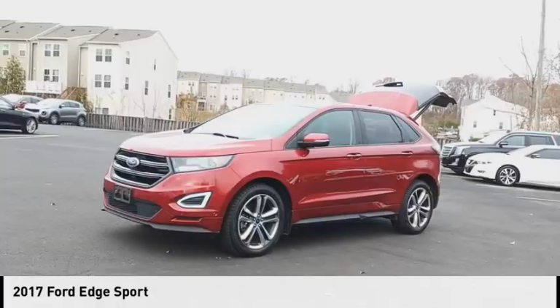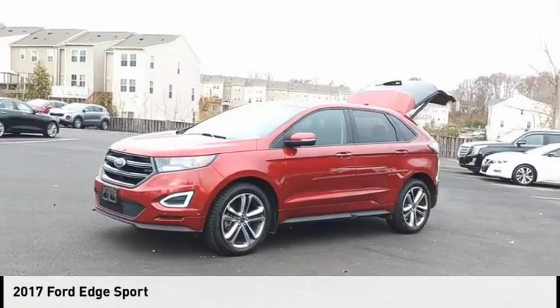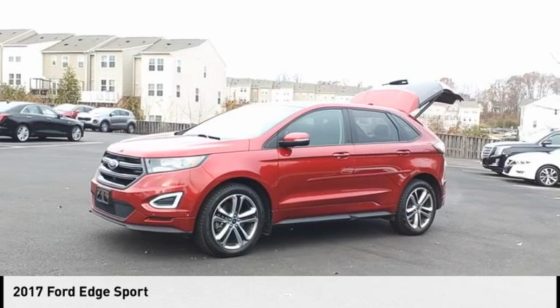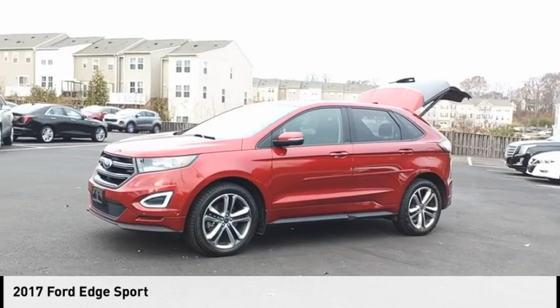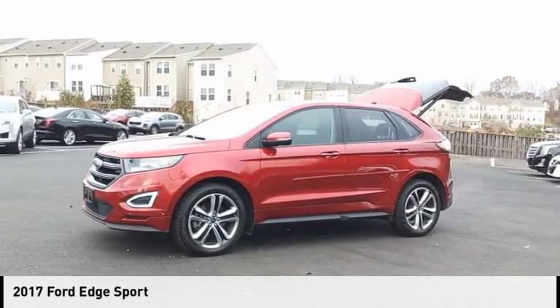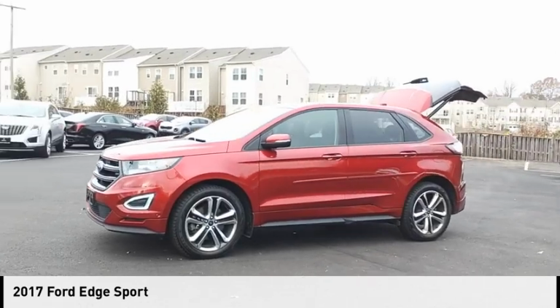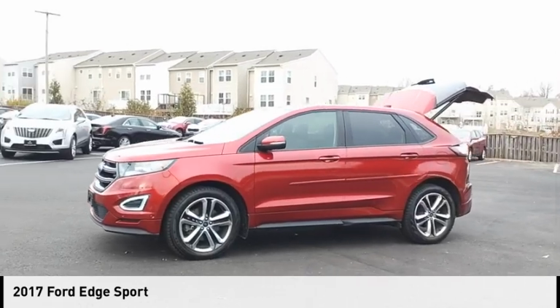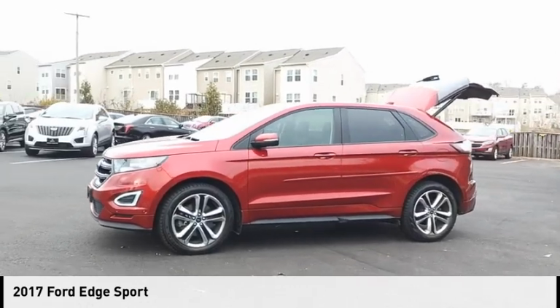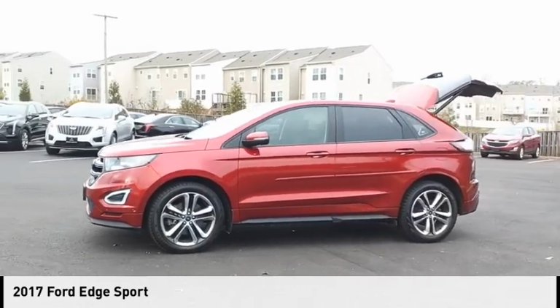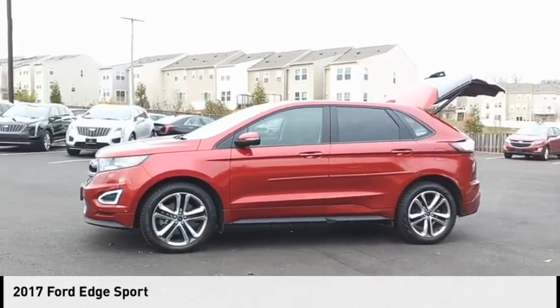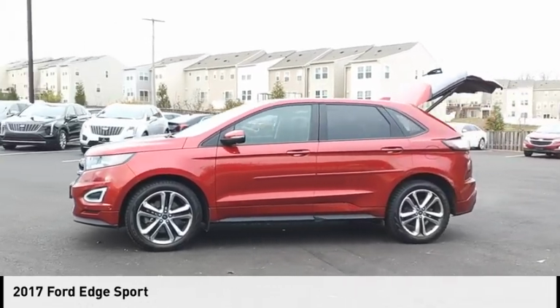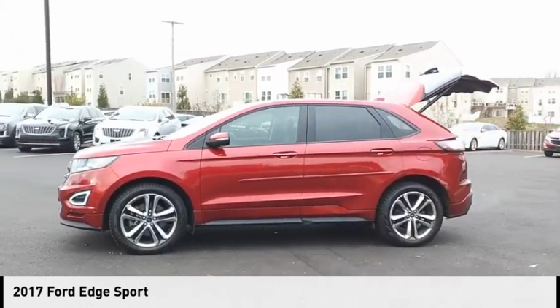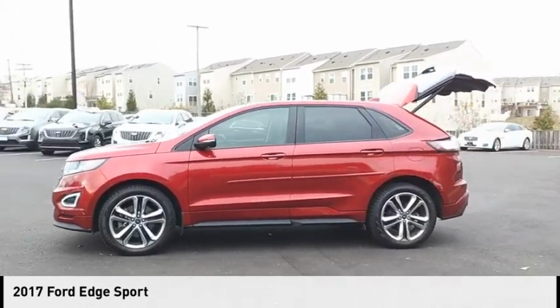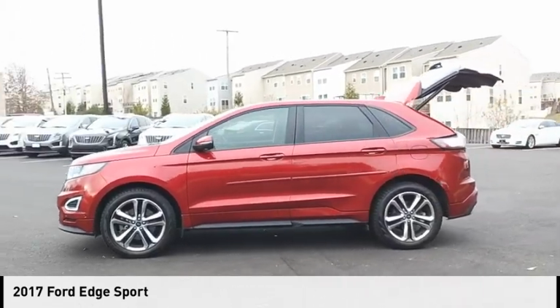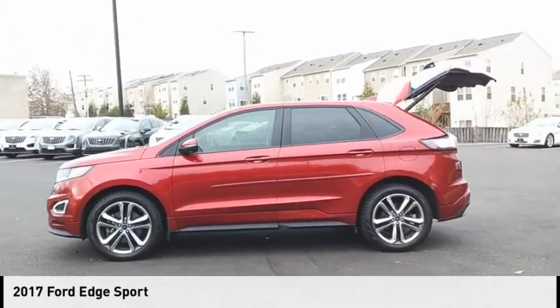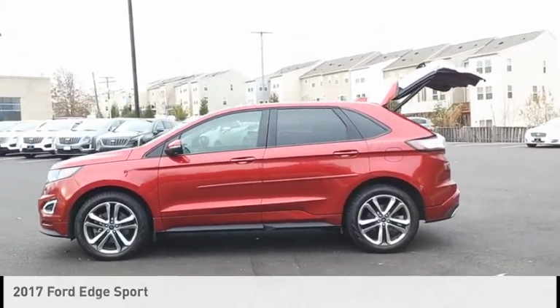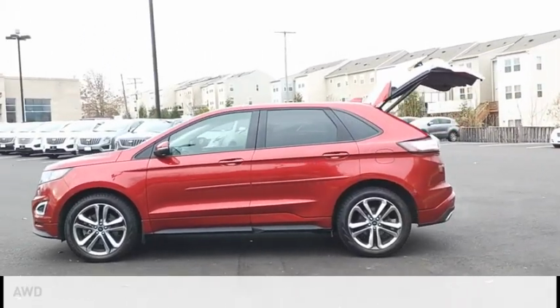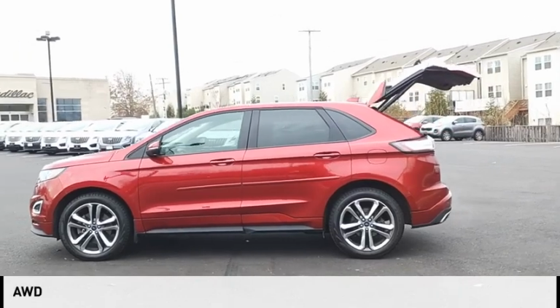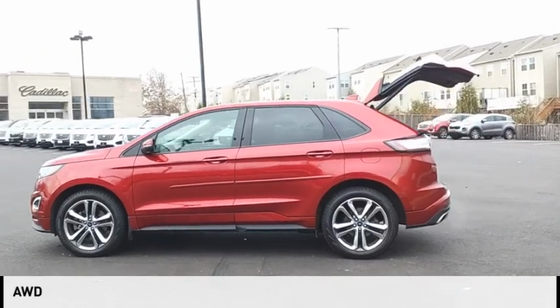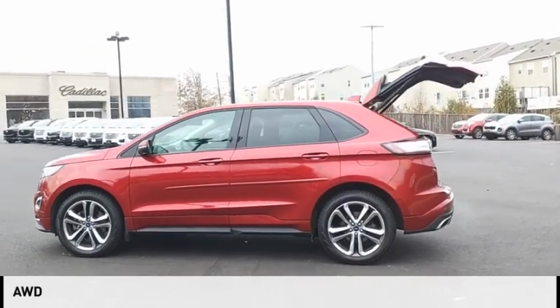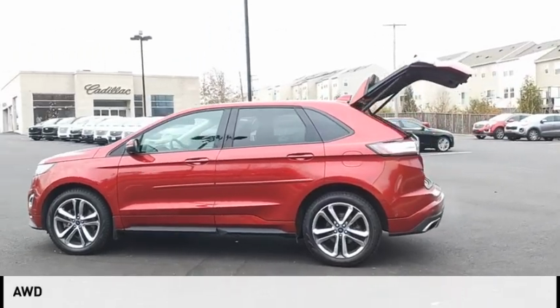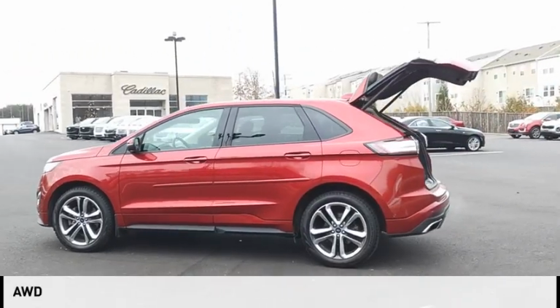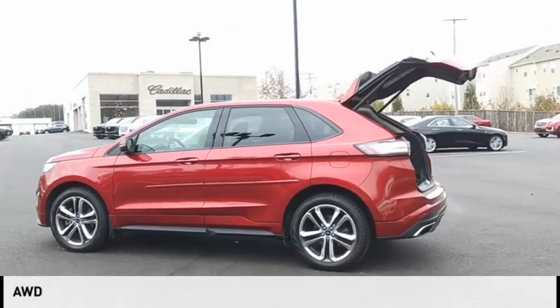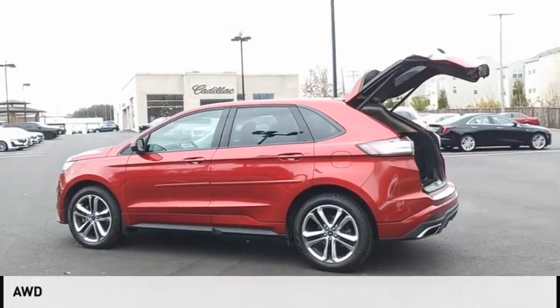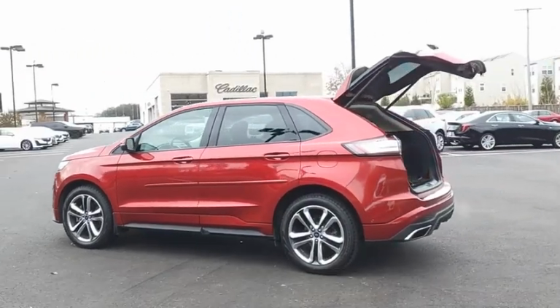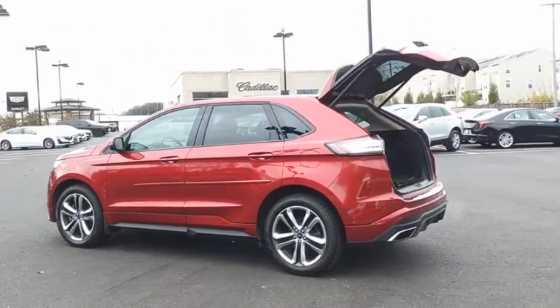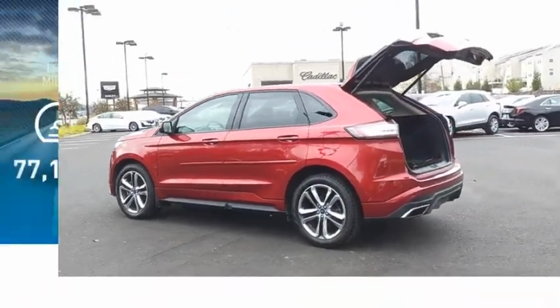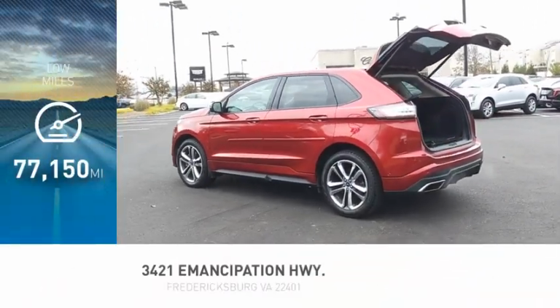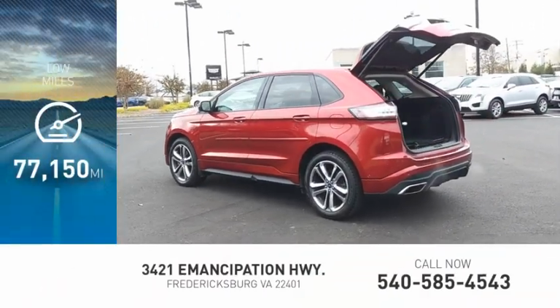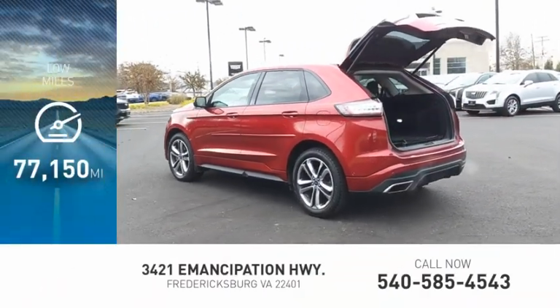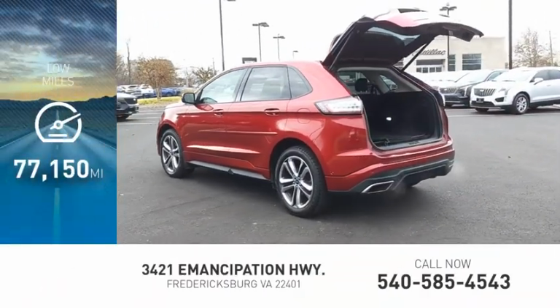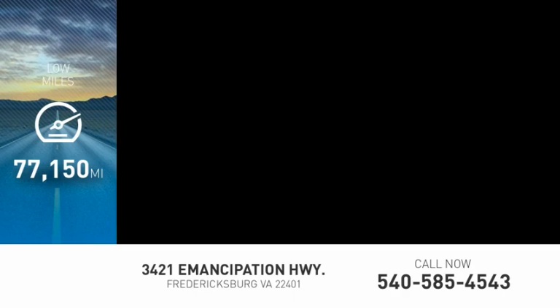Stop by and take a look at the 2017 Edge. This vehicle is powered by an all-wheel drive 2.7 liter engine. This vehicle has less than 80,000 miles.